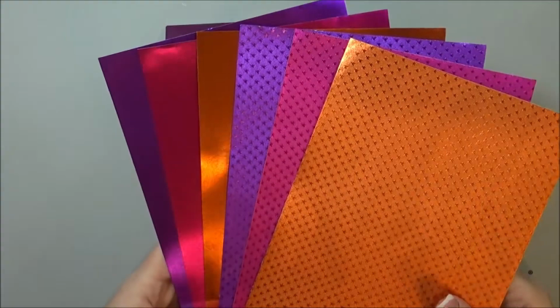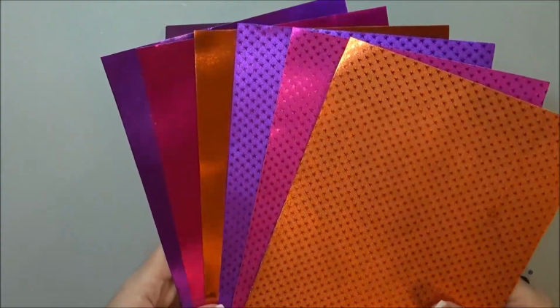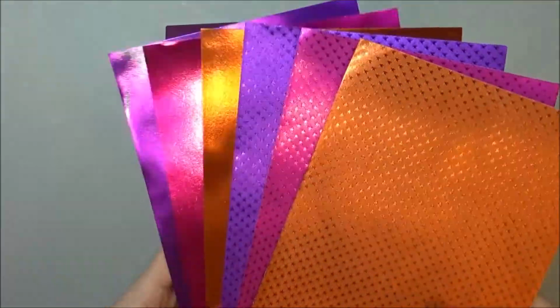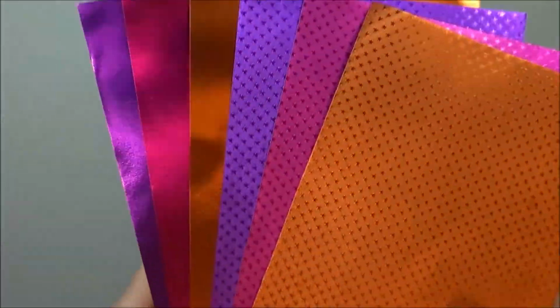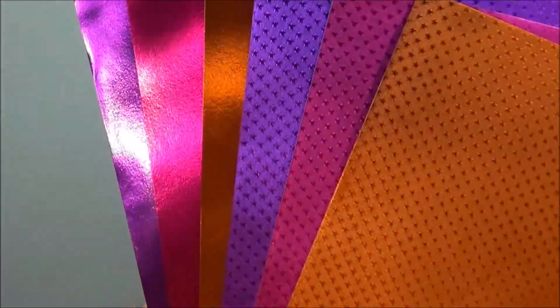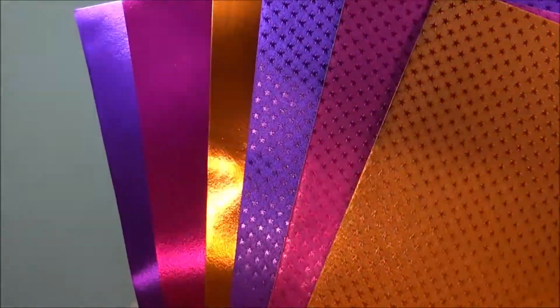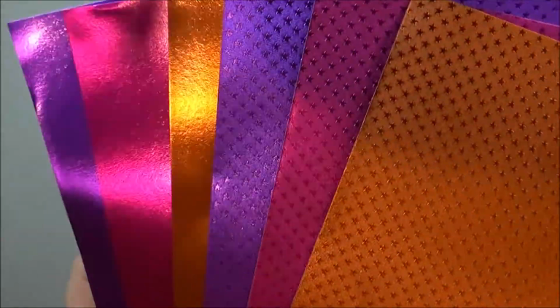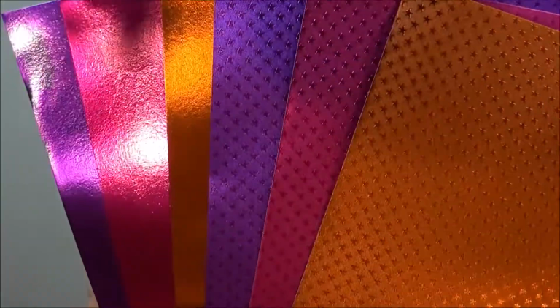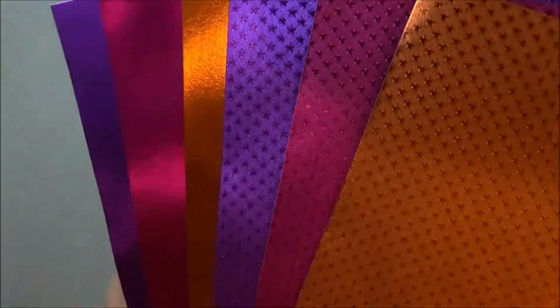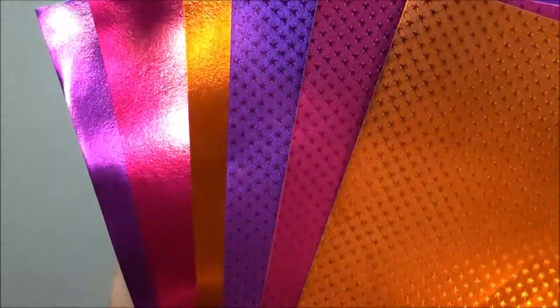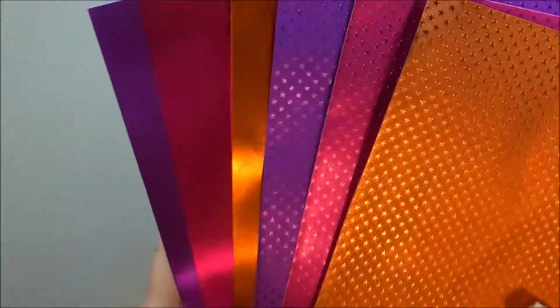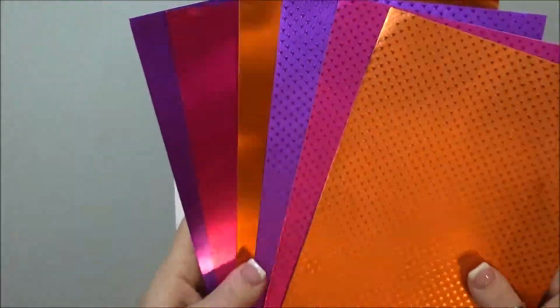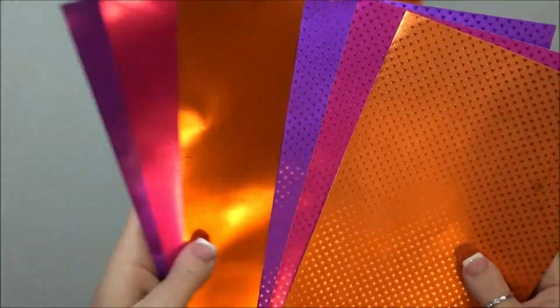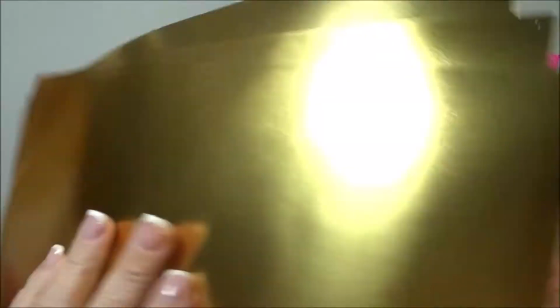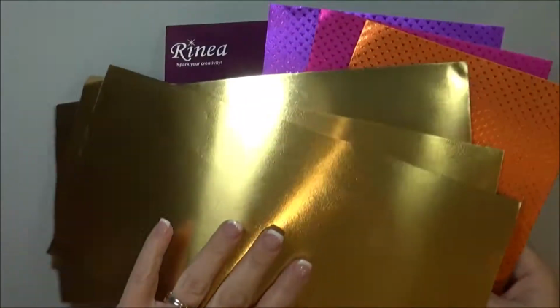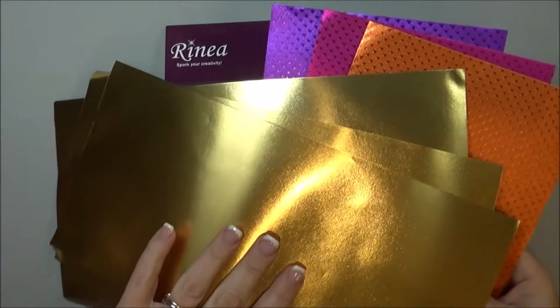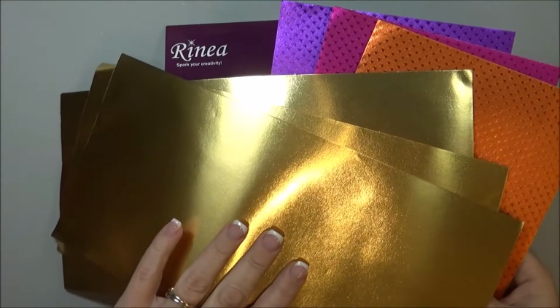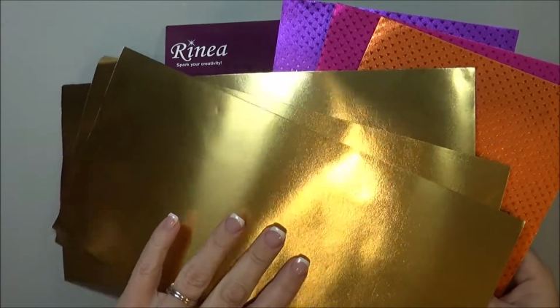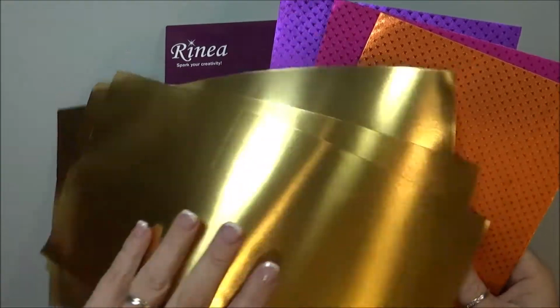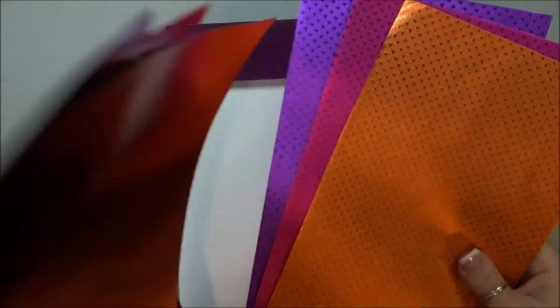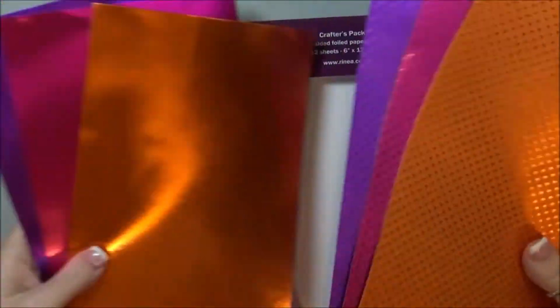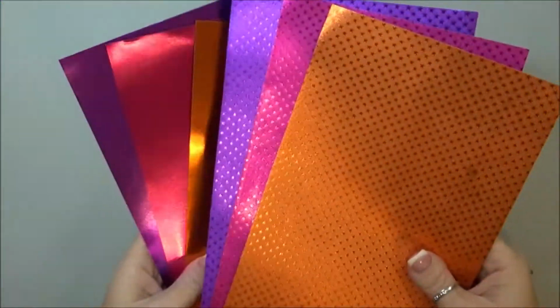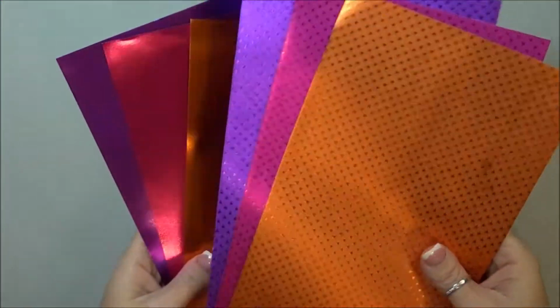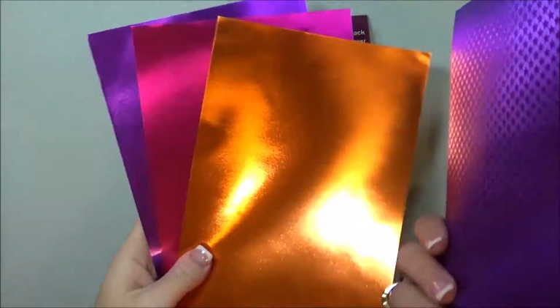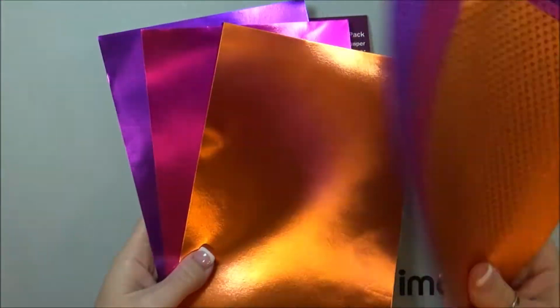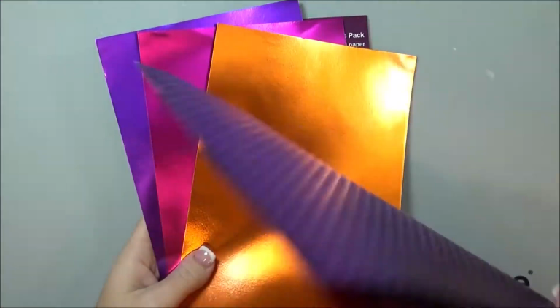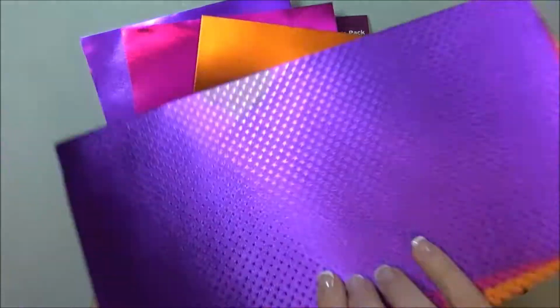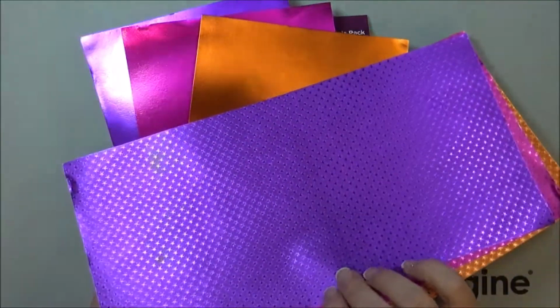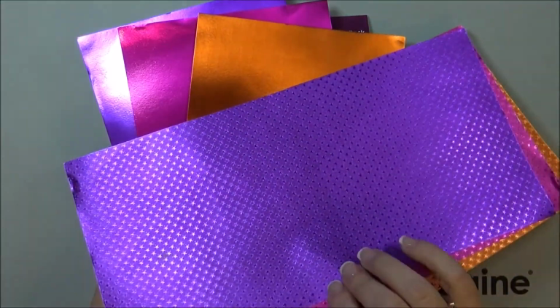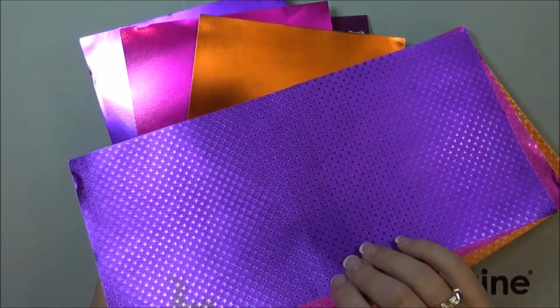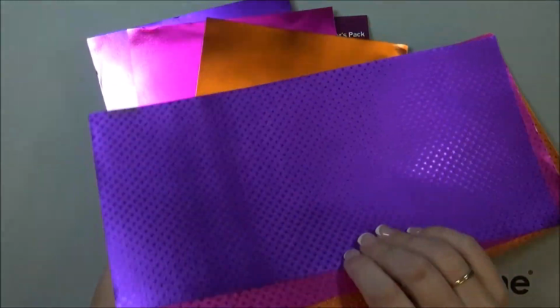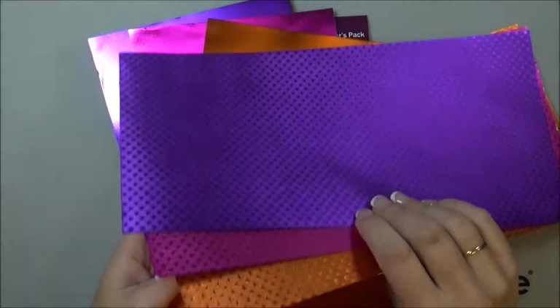So these are the different colors — see how gorgeous they are. The glossy ones do come gold on the back side, and the starstruck ones are the same color on both sides.